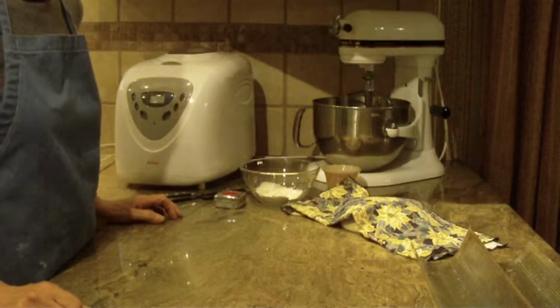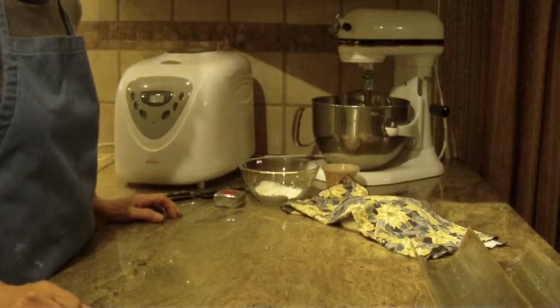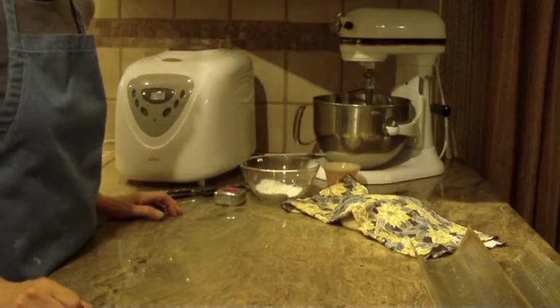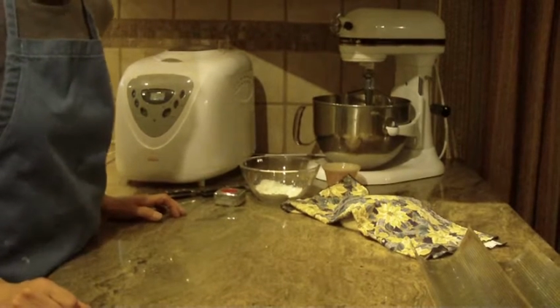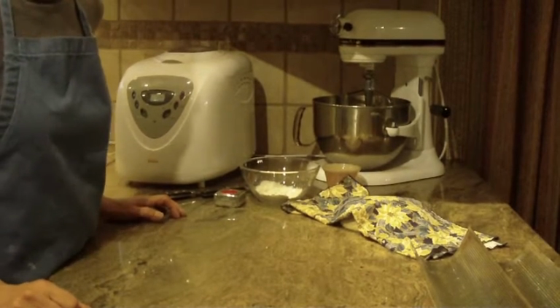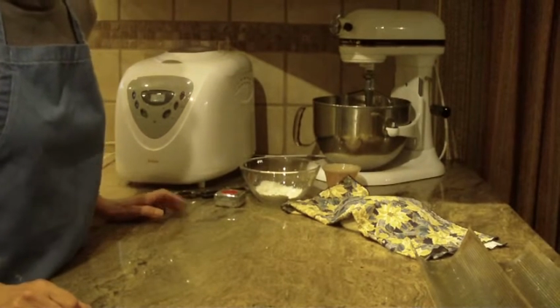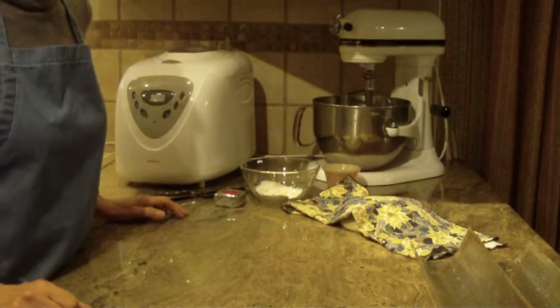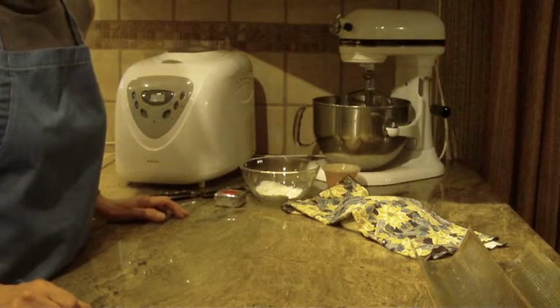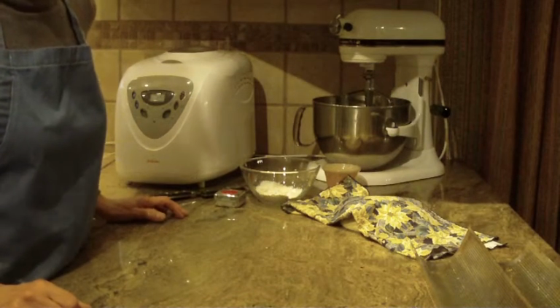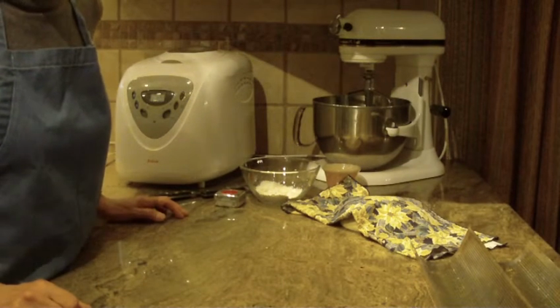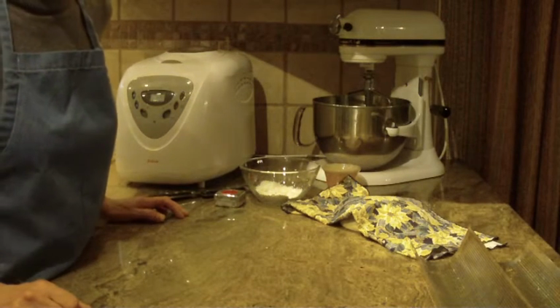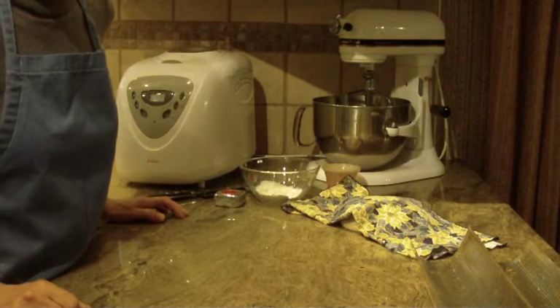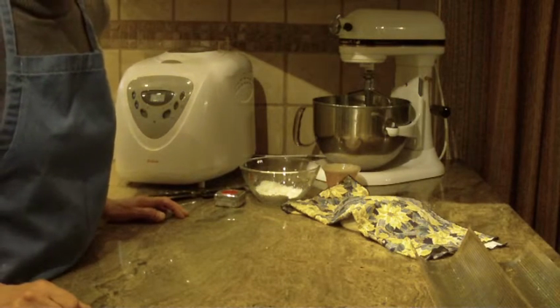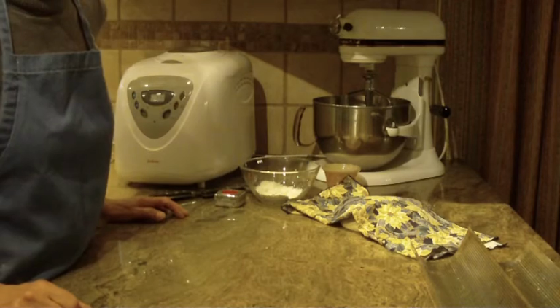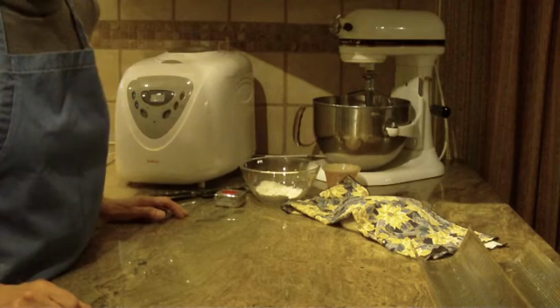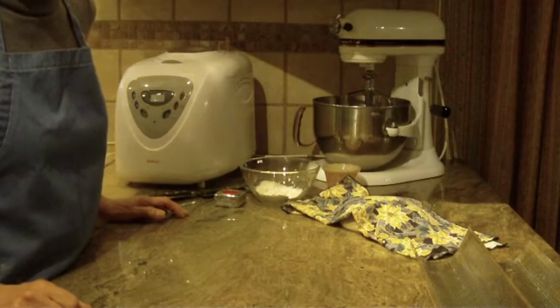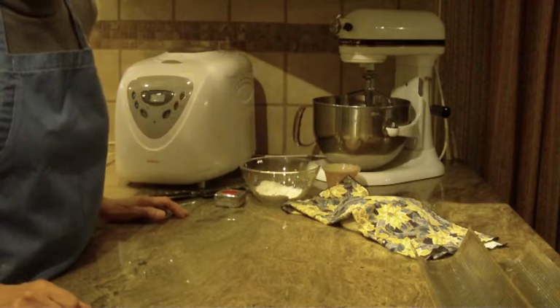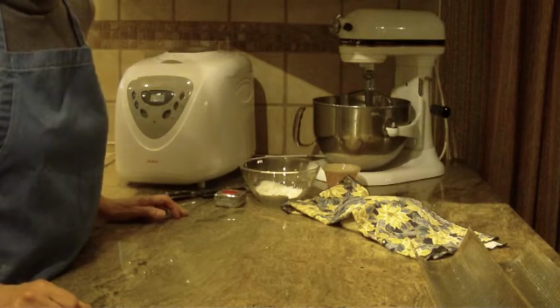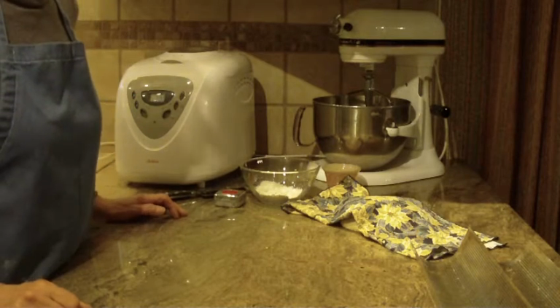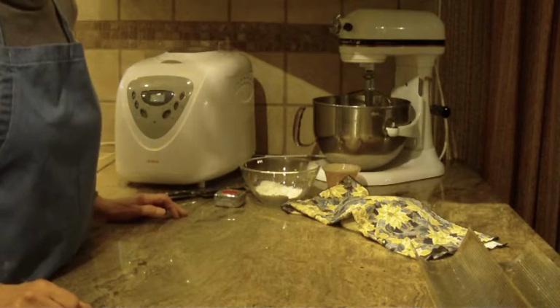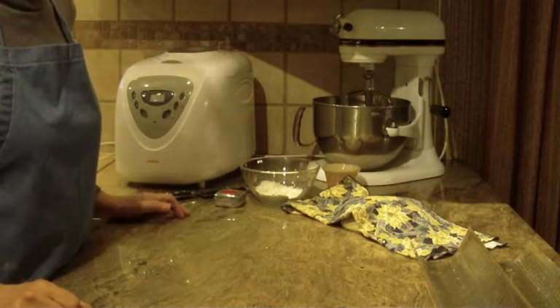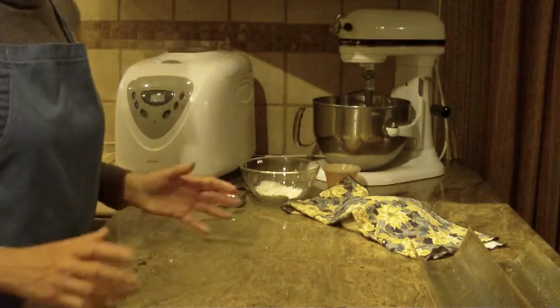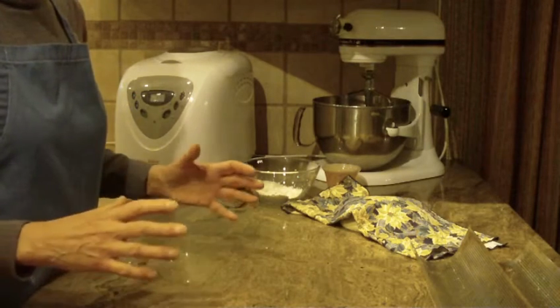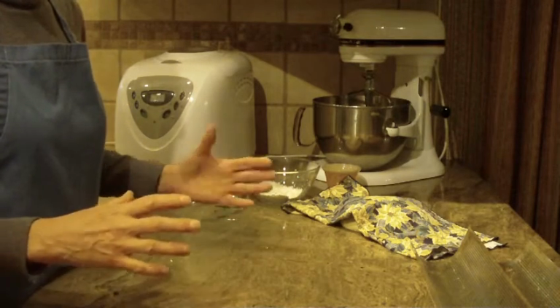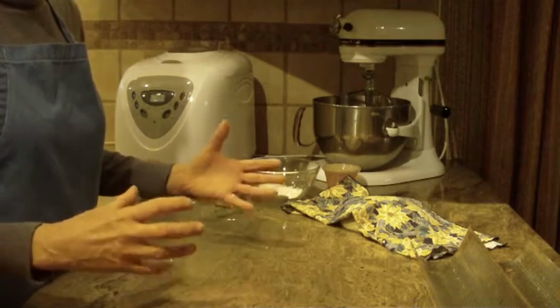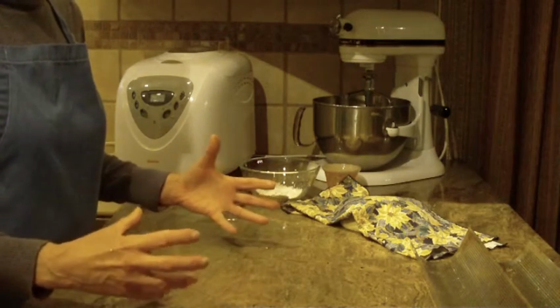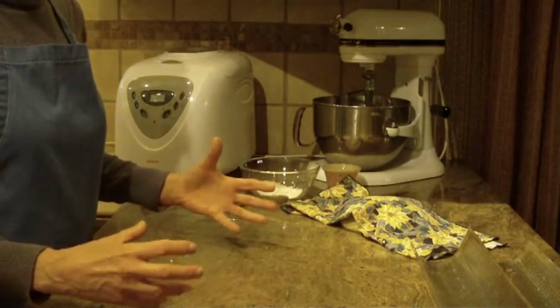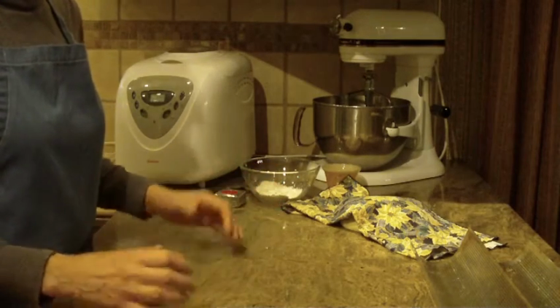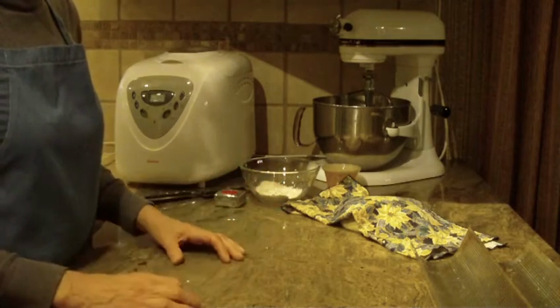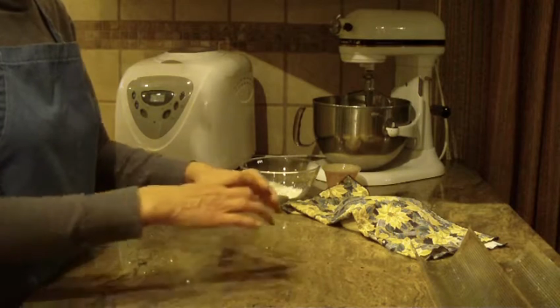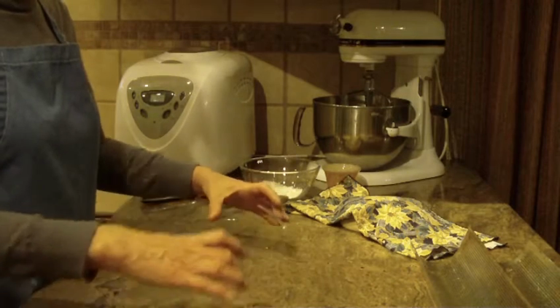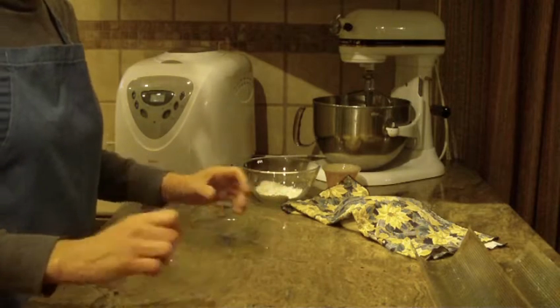Hi, this is Diane, Love to Bake, and what we're going to make is French bread and form them into baguettes, a skinnier loaf.